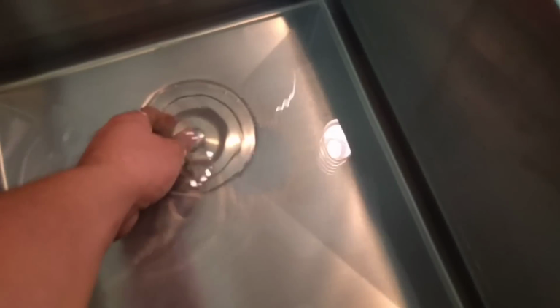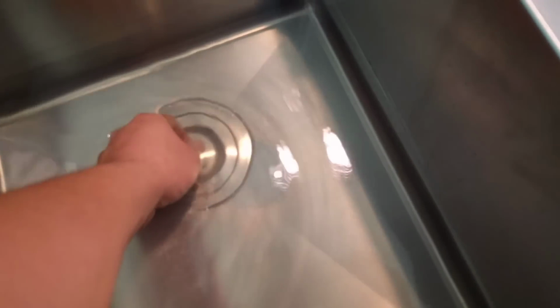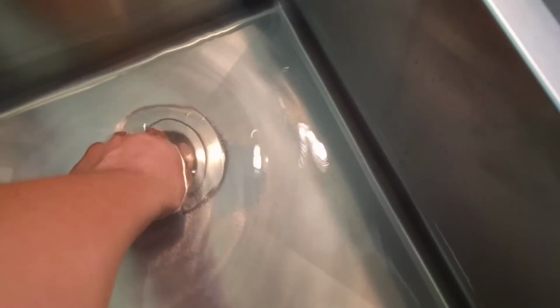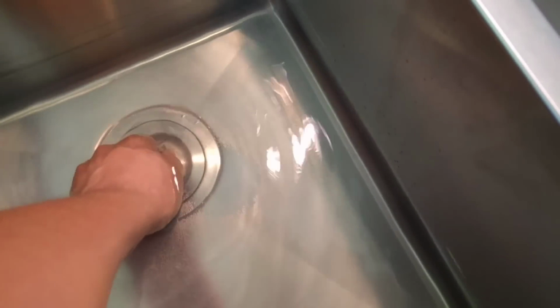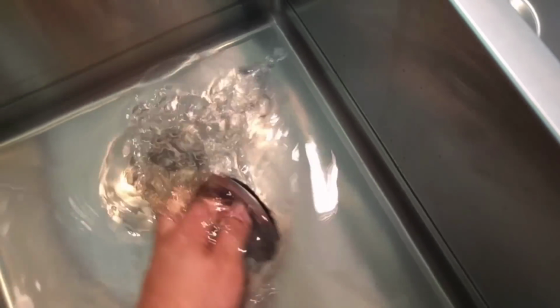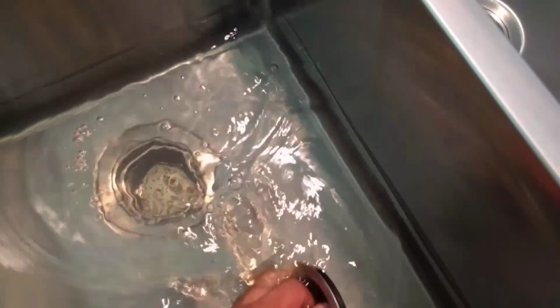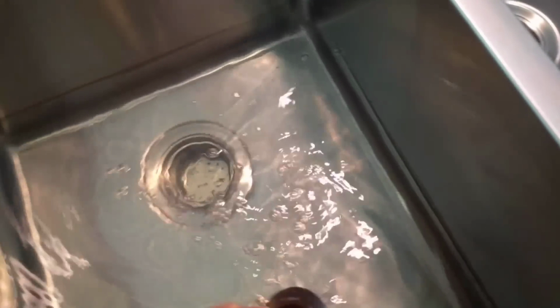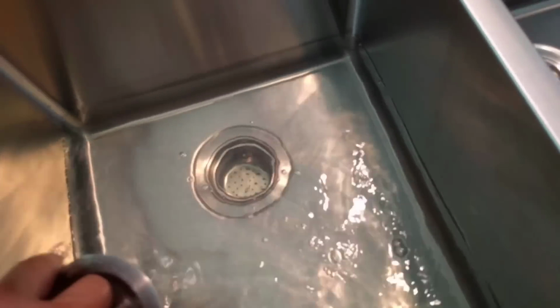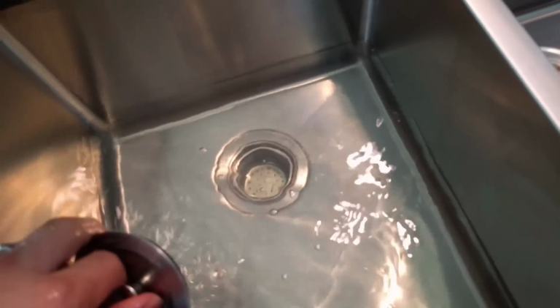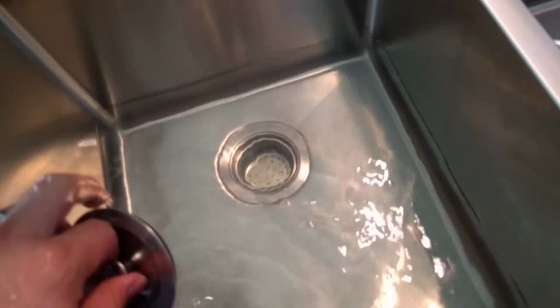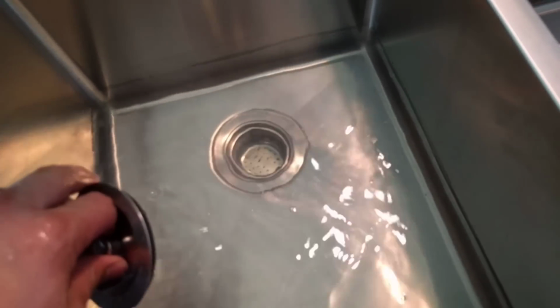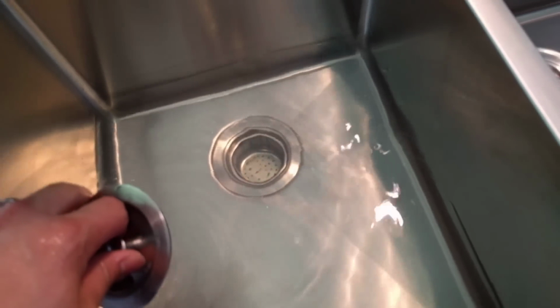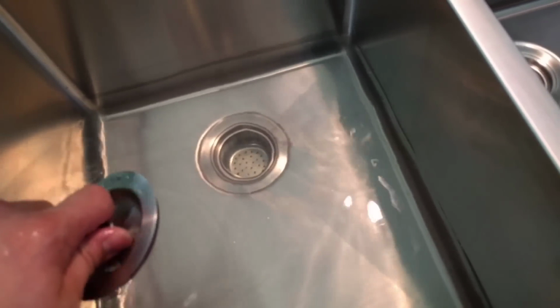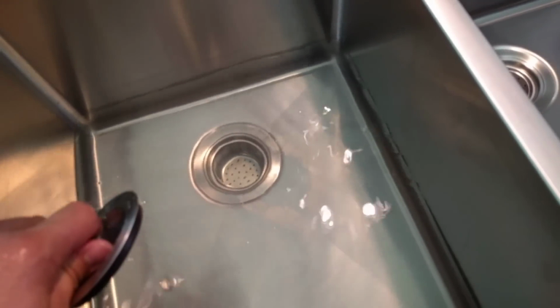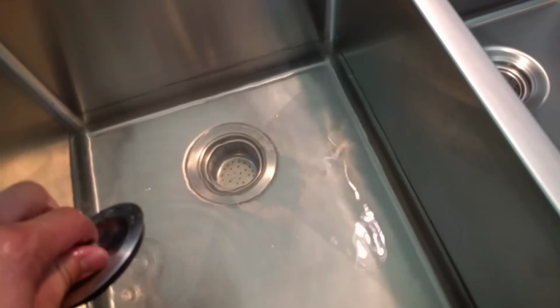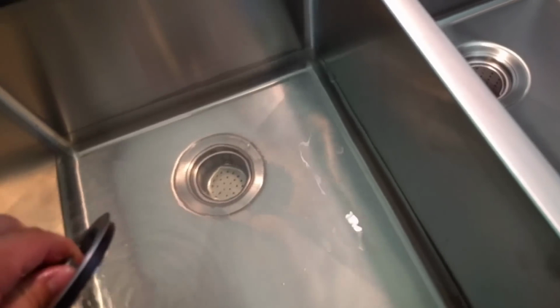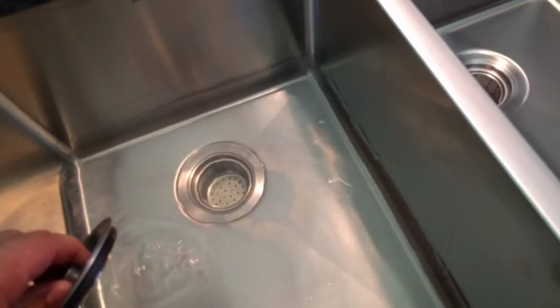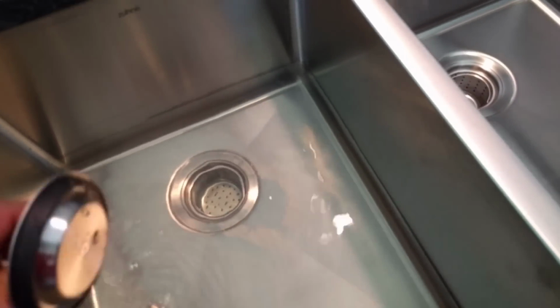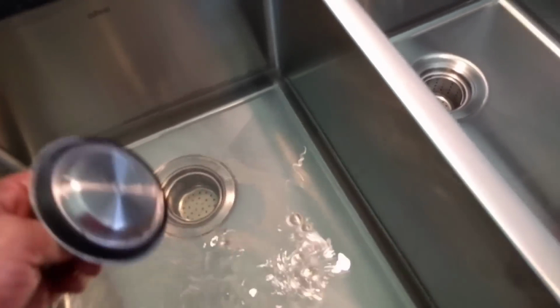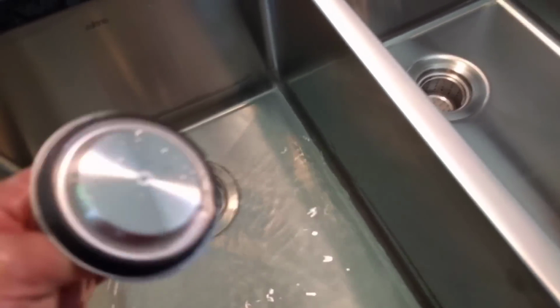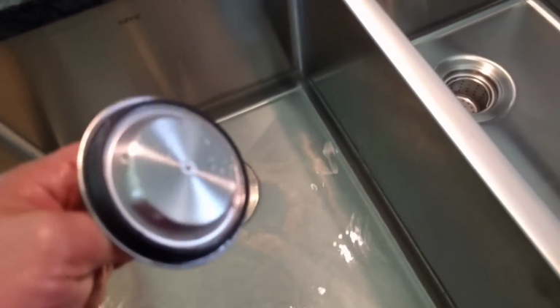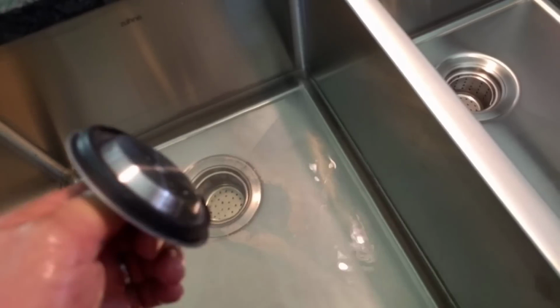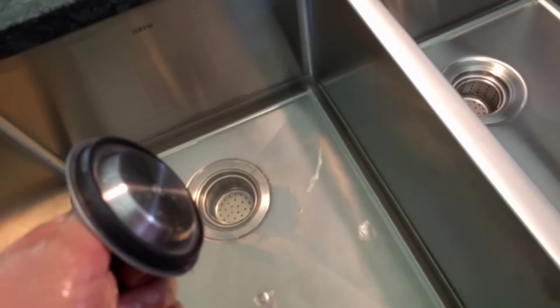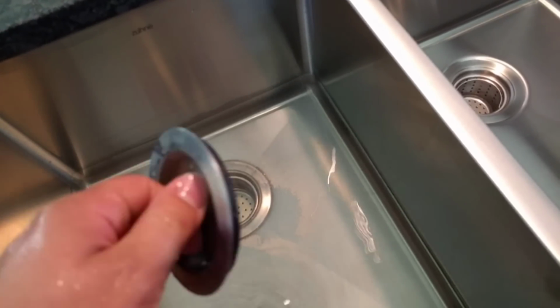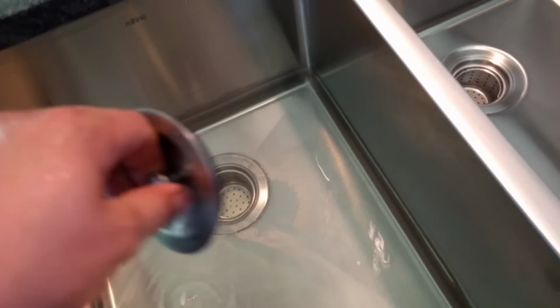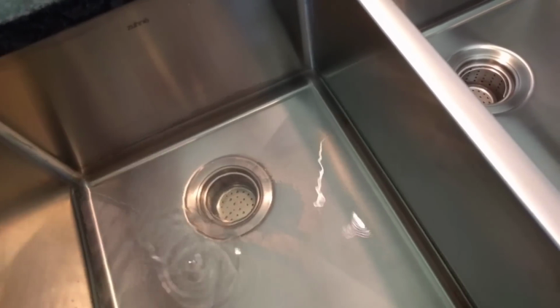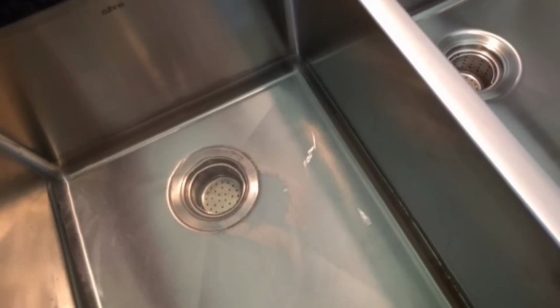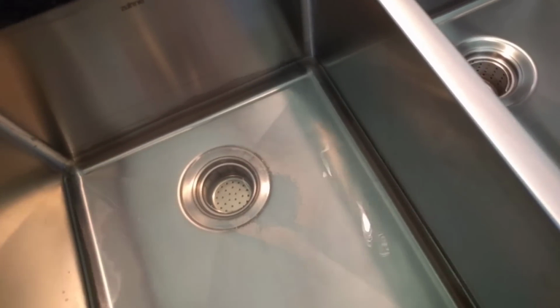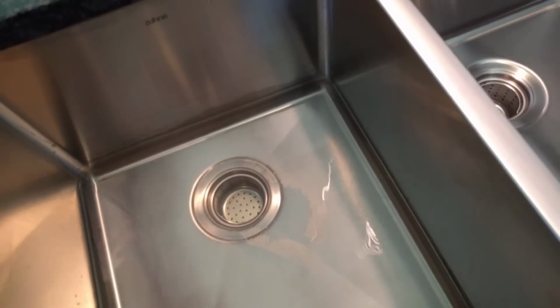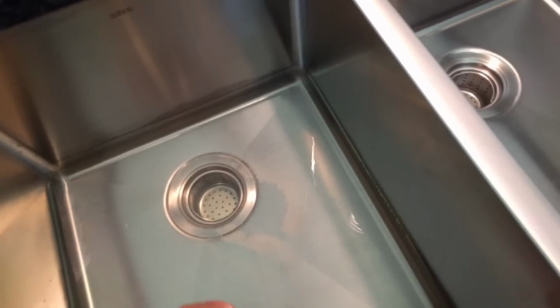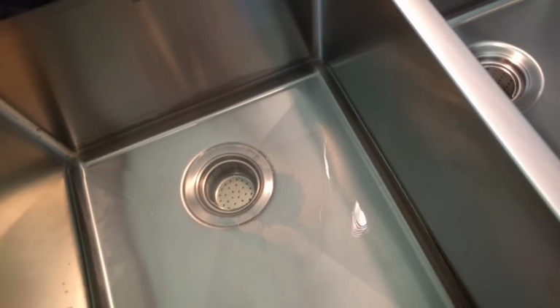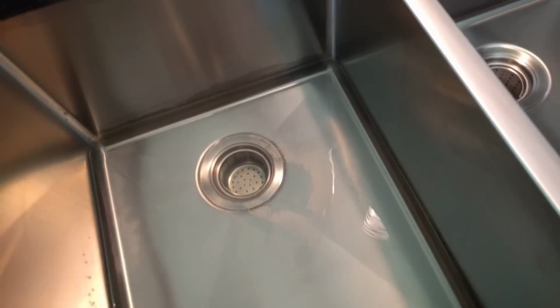Obviously the reason you need a vent is so that when you're draining water, it doesn't end up pulling traps dry and causing sewer gas issues.